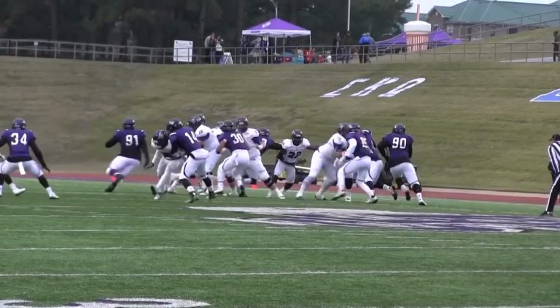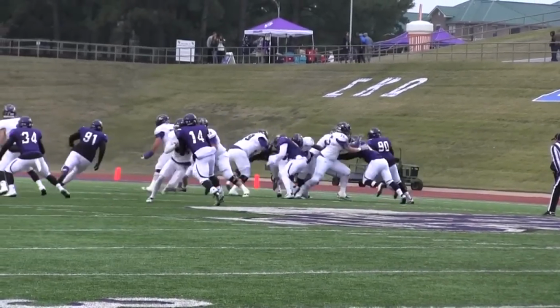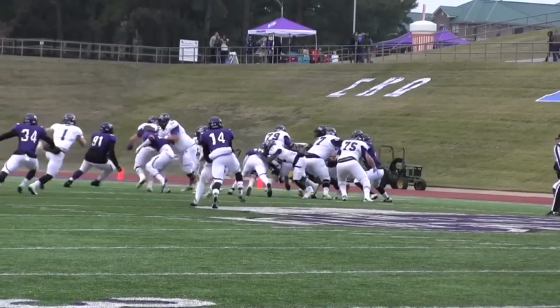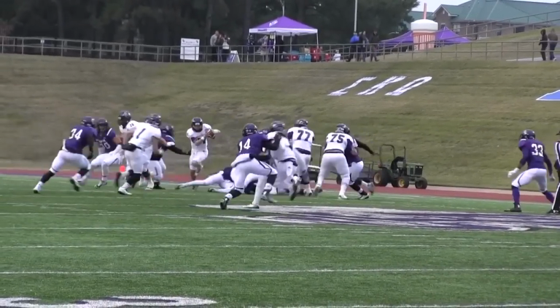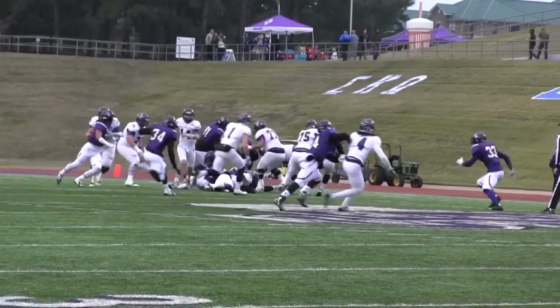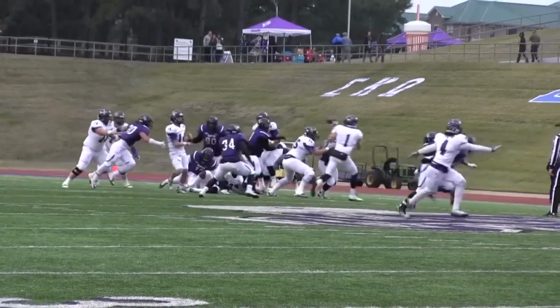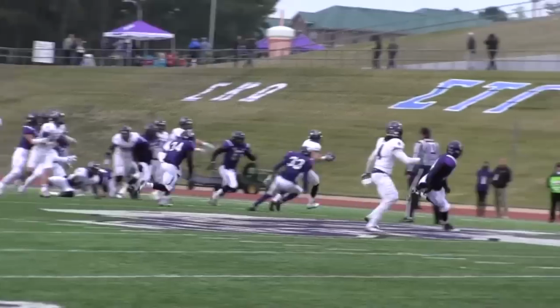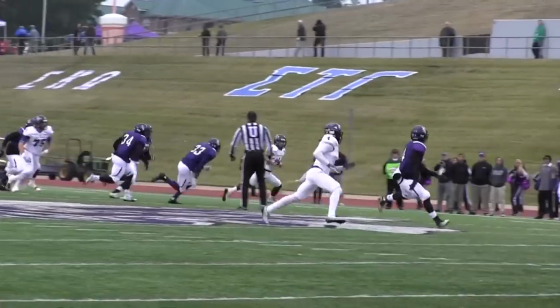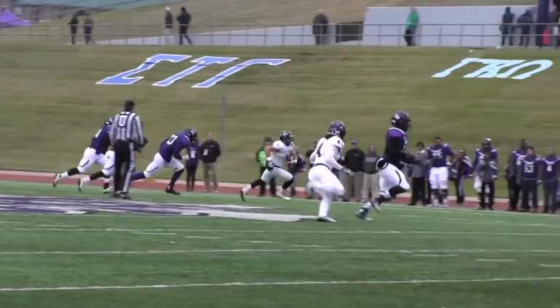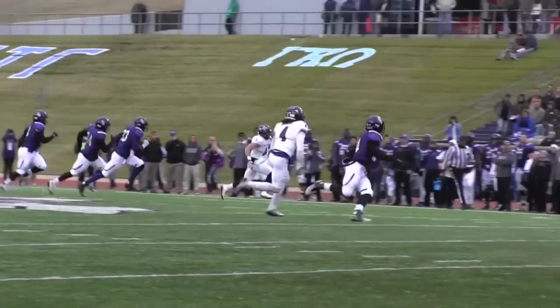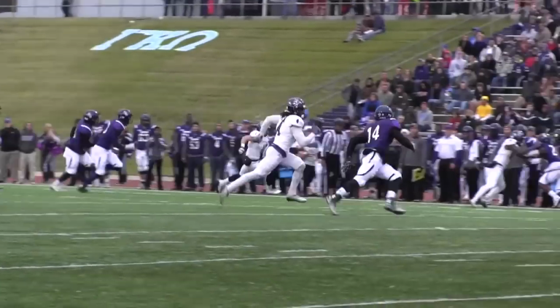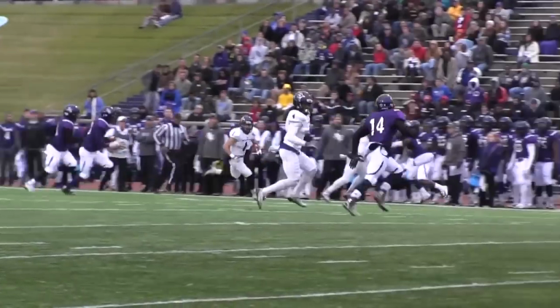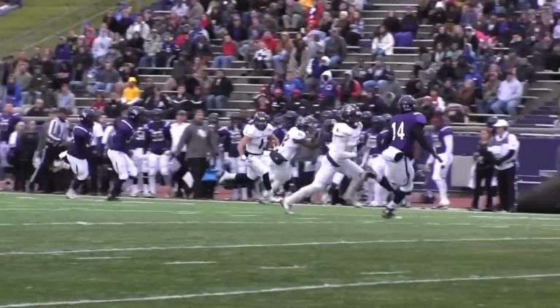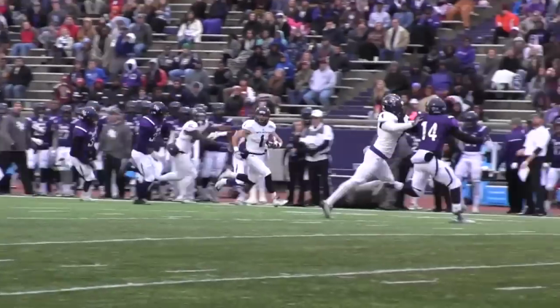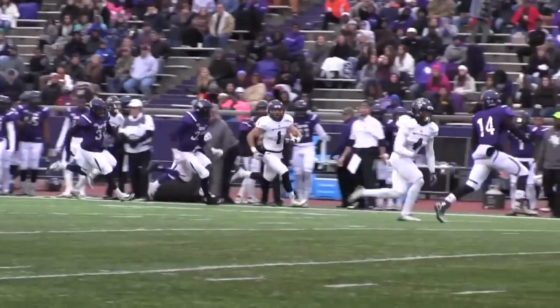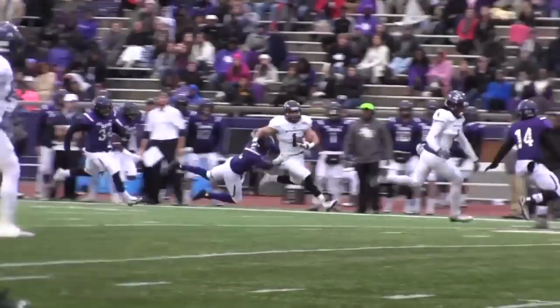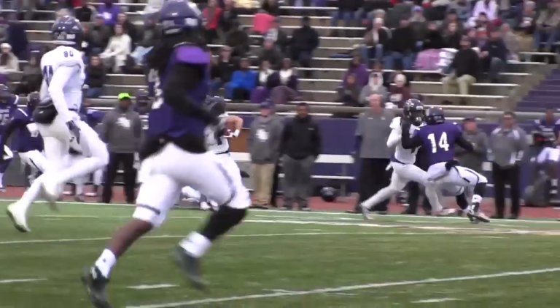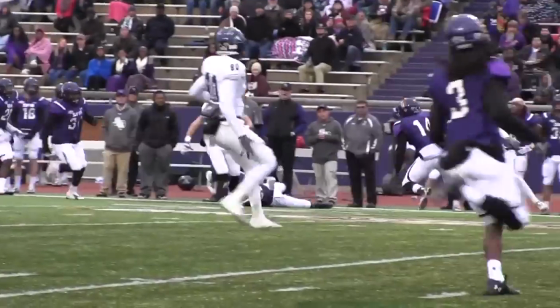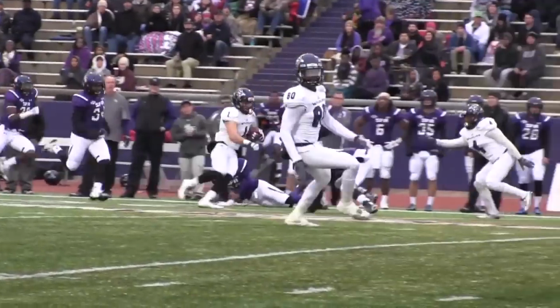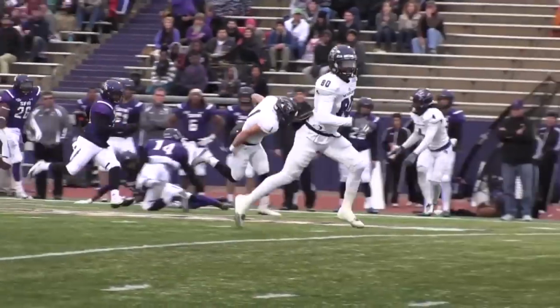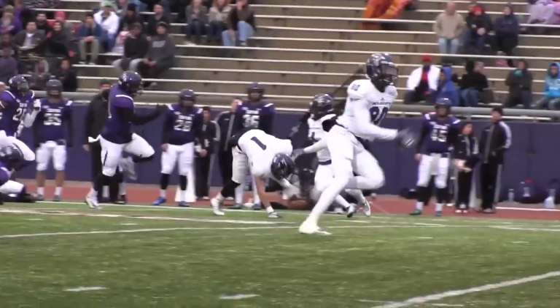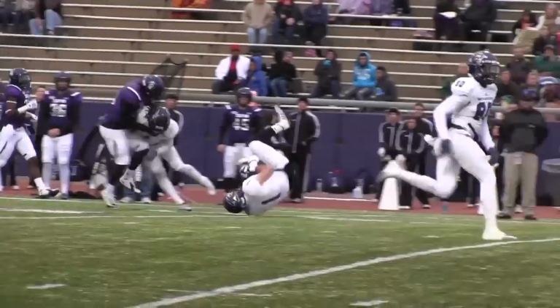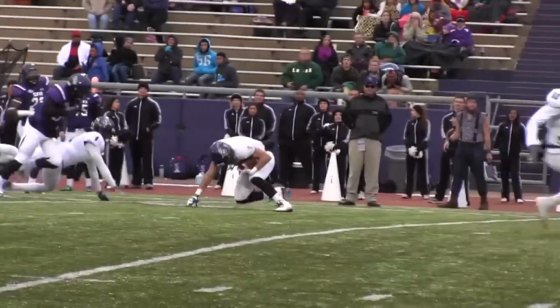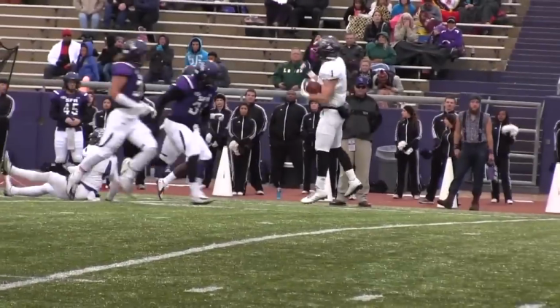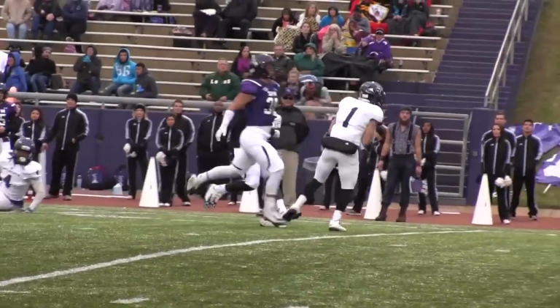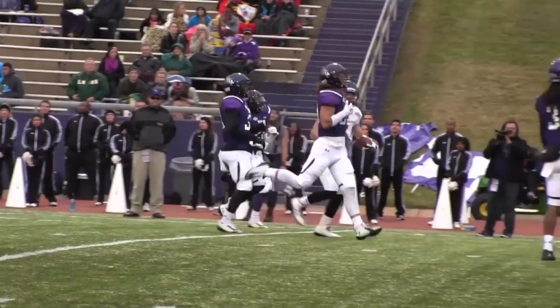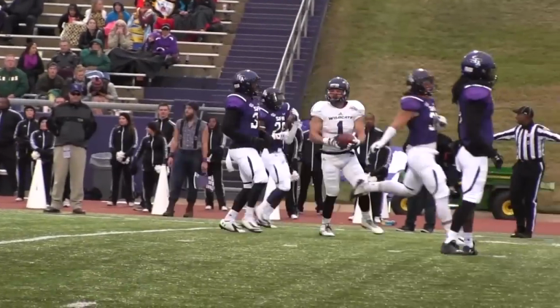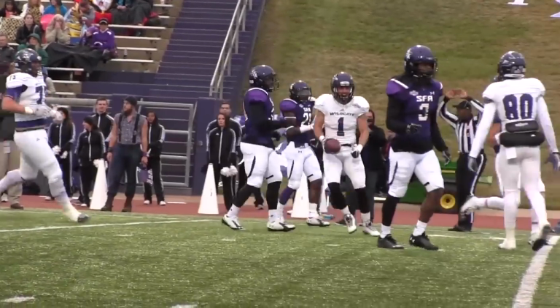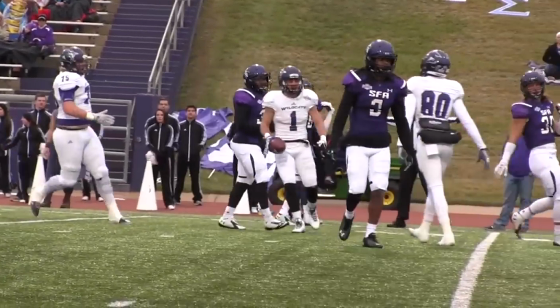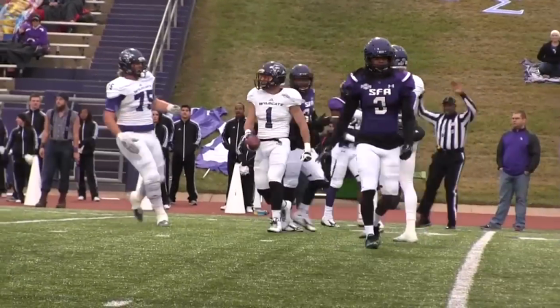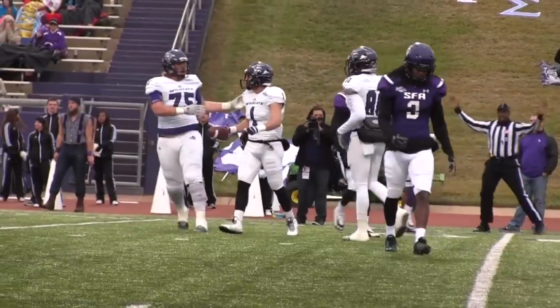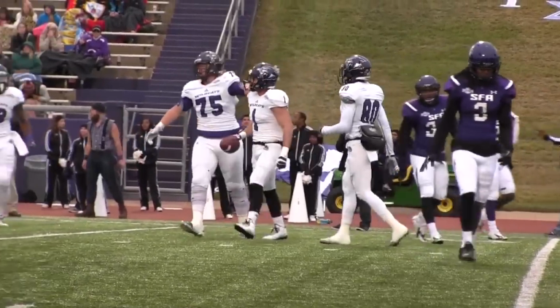Pressure coming up the middle, Day Parker steps through, dumps it off — it's Cade Stone, he's got some room! To the 40, 45, 50, near sideline — 40 — Cade Stone breaks a tackle to the 20-yard line. Cade Stone, 44 yards!